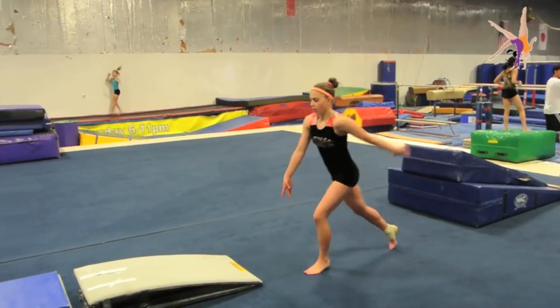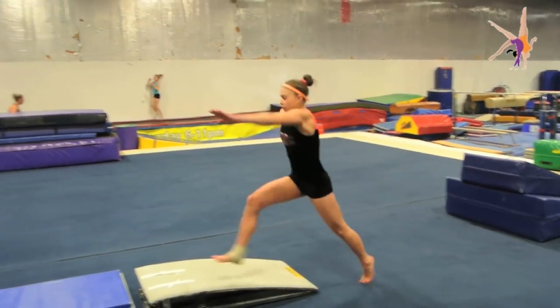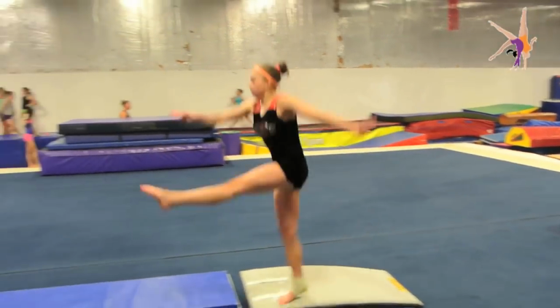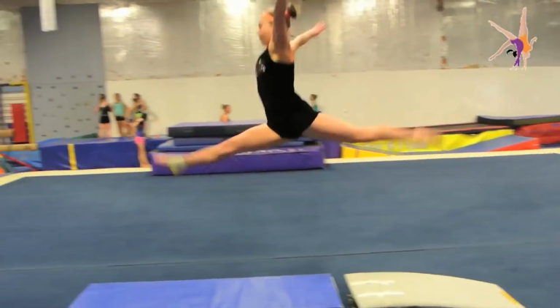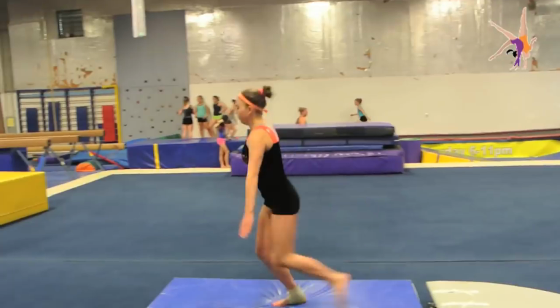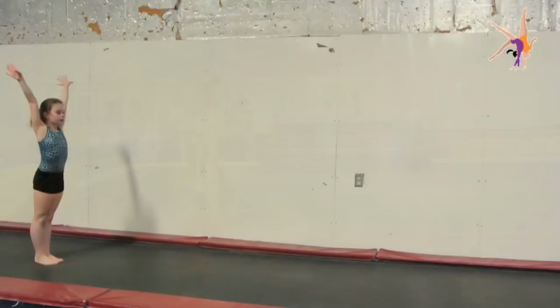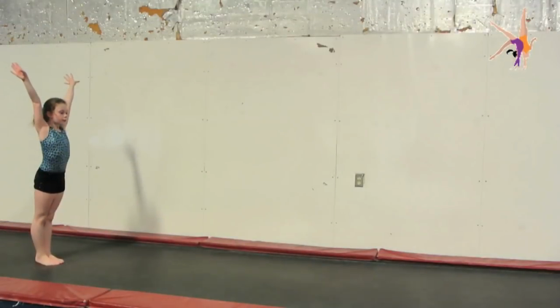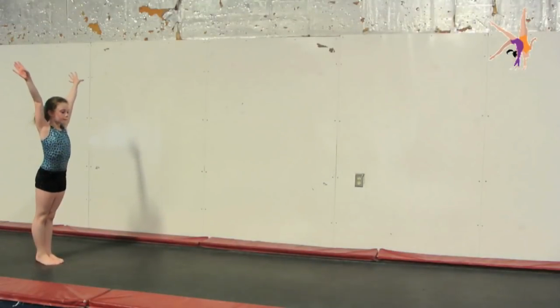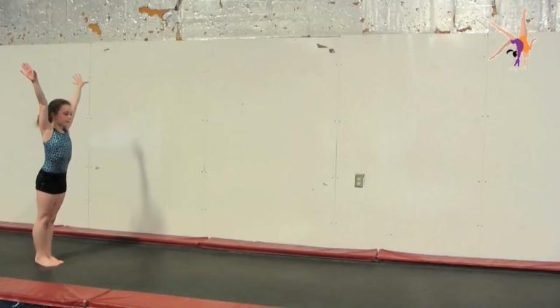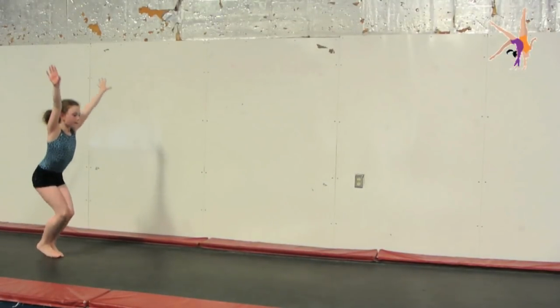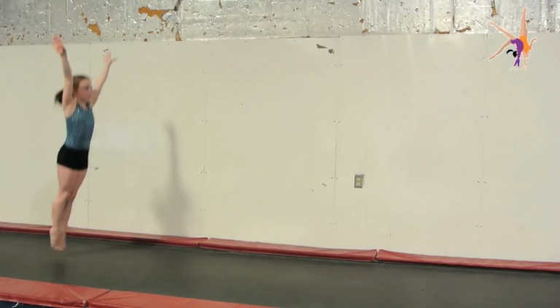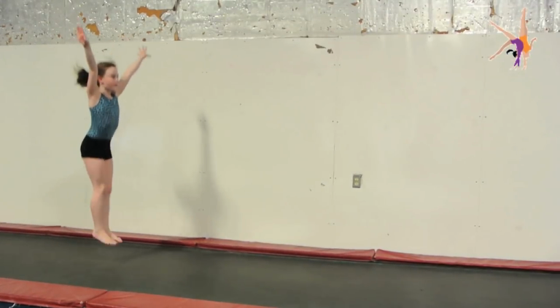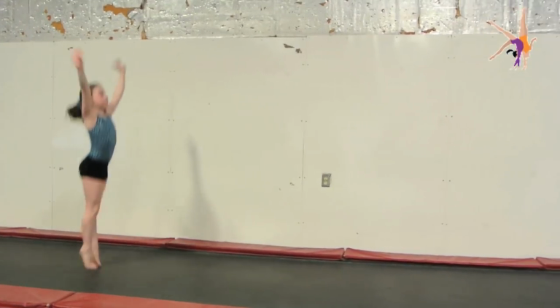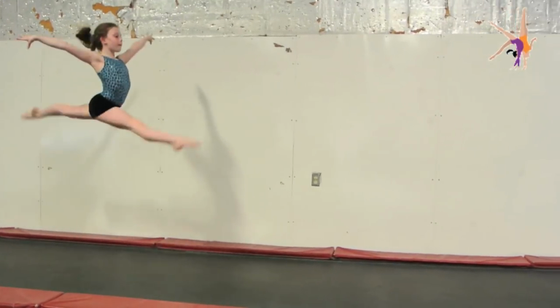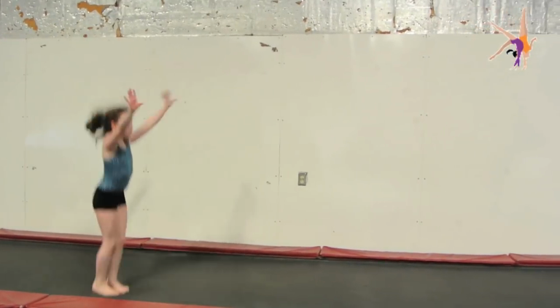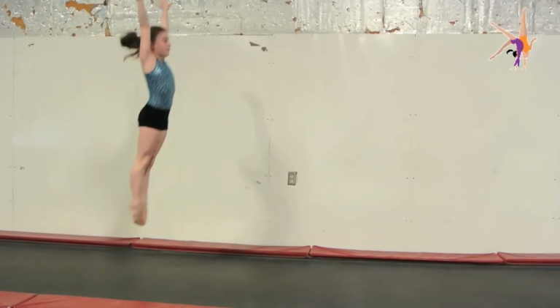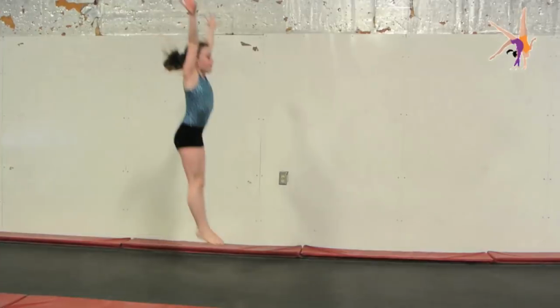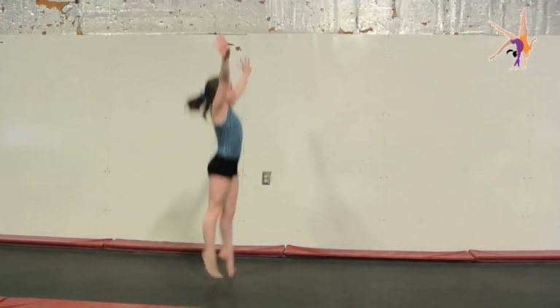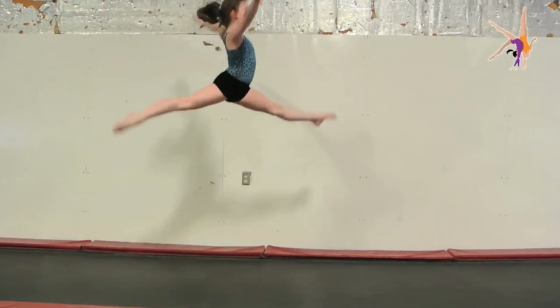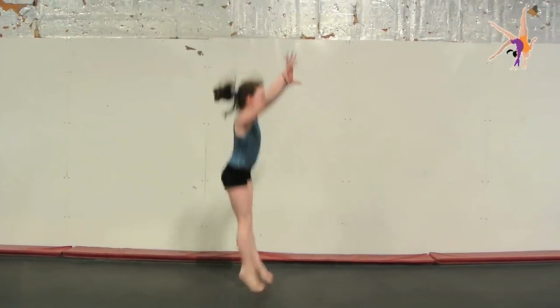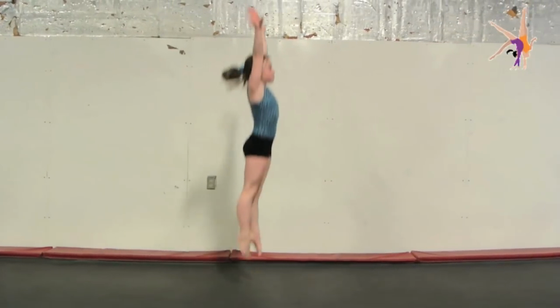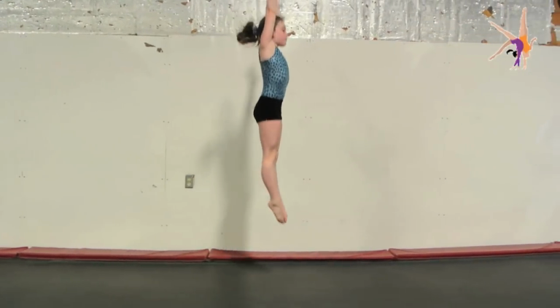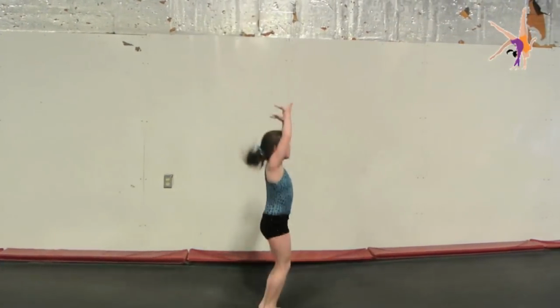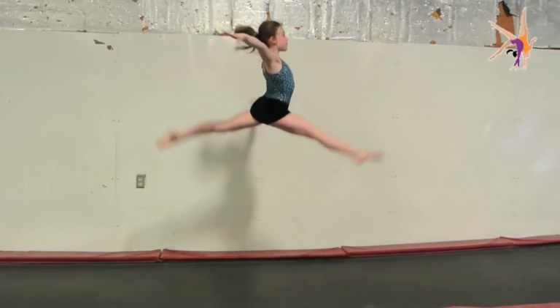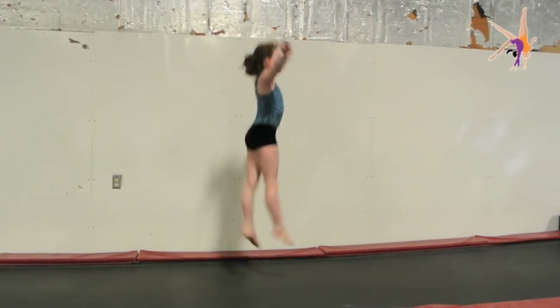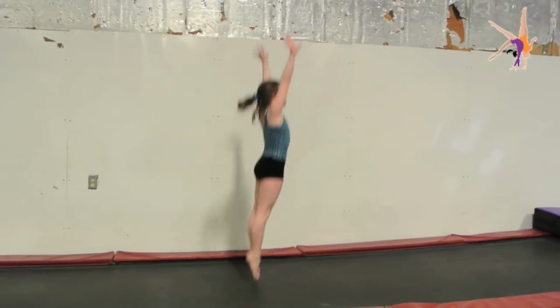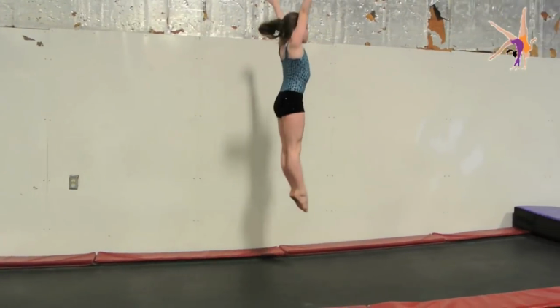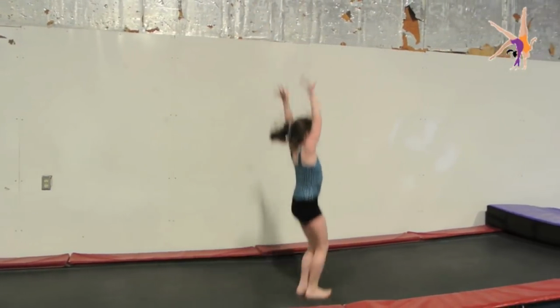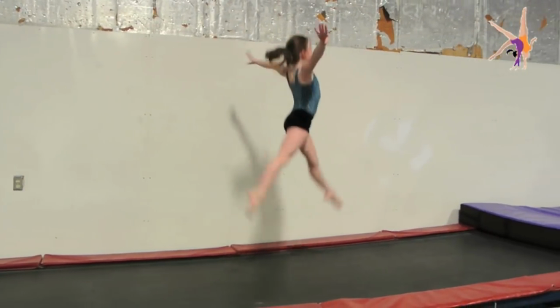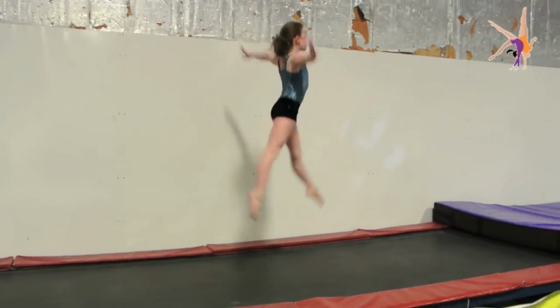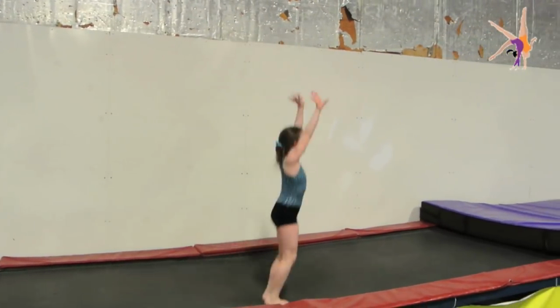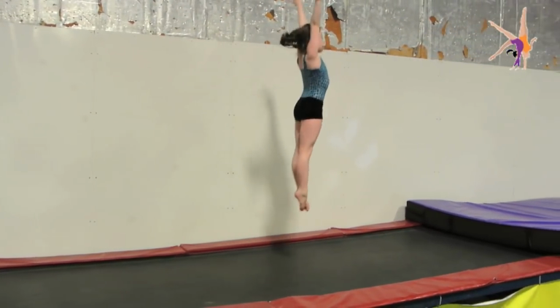And go. Good, good, good, keep your arms even, keep it on, there you go.